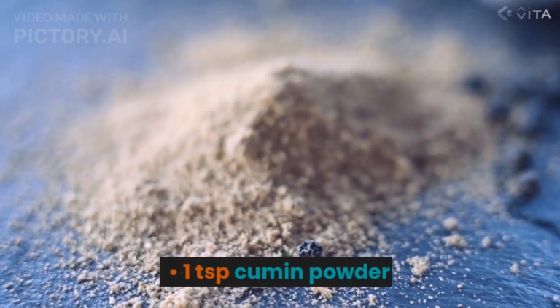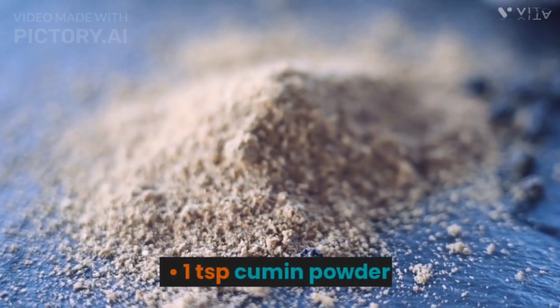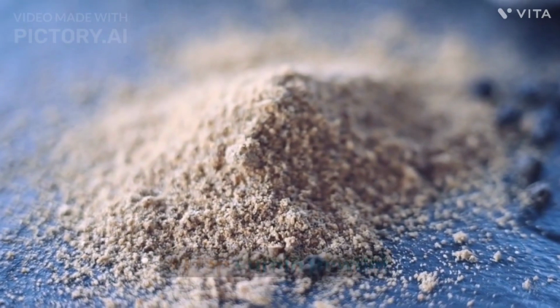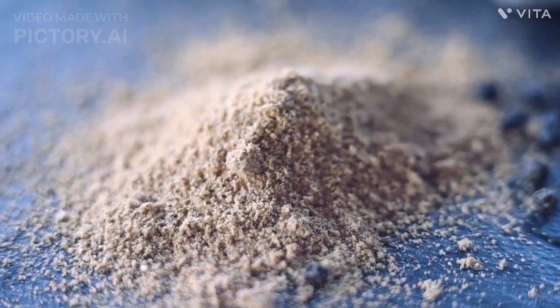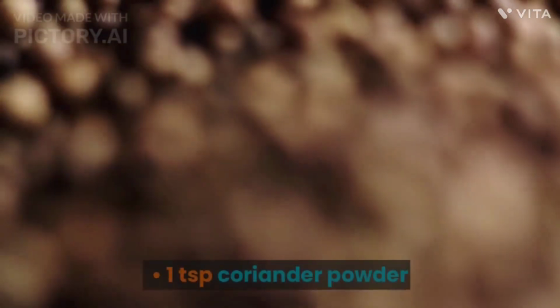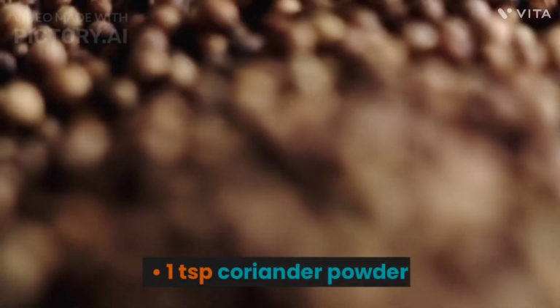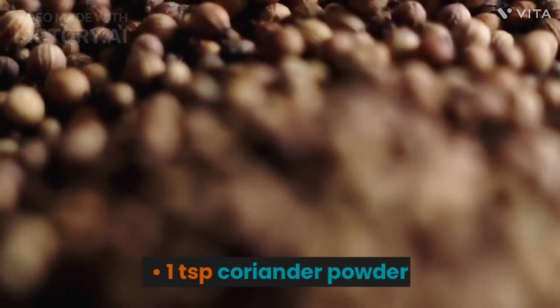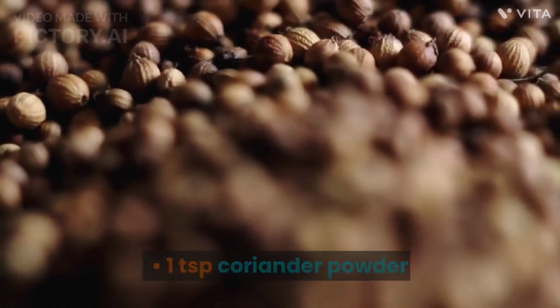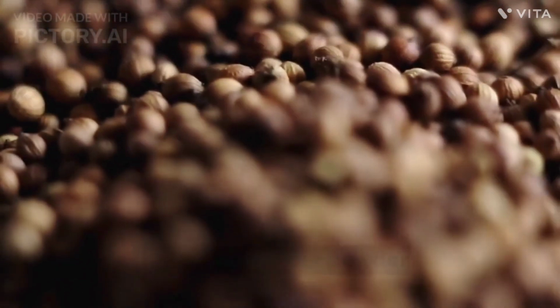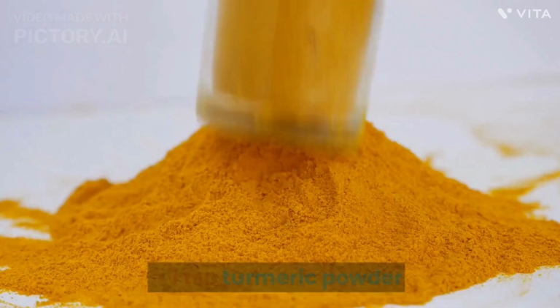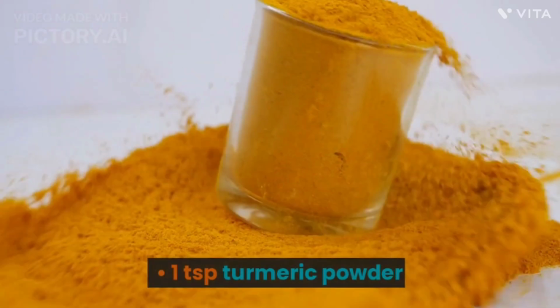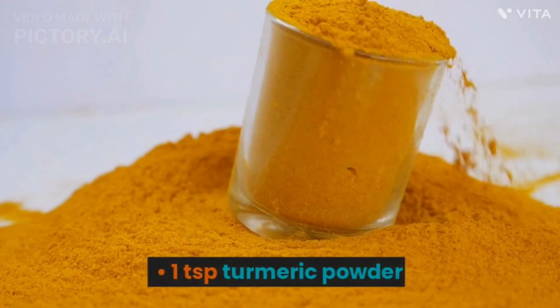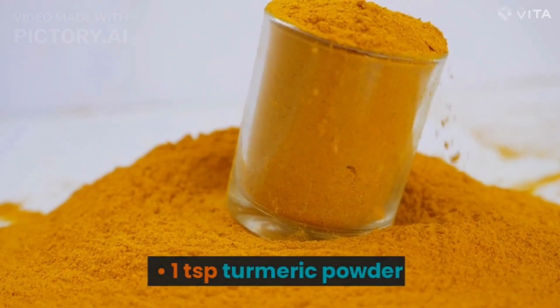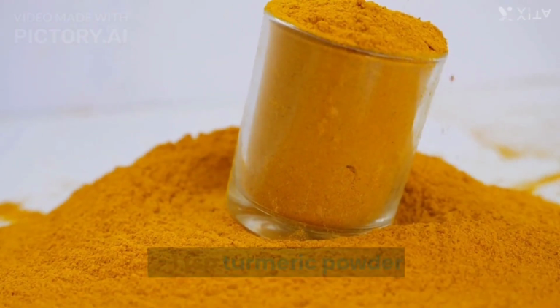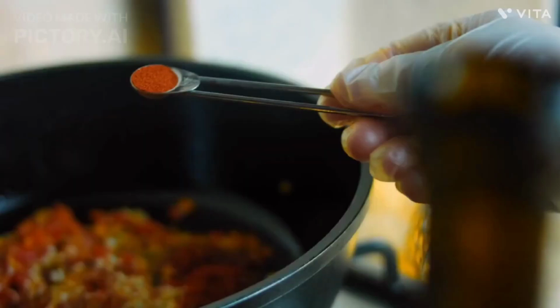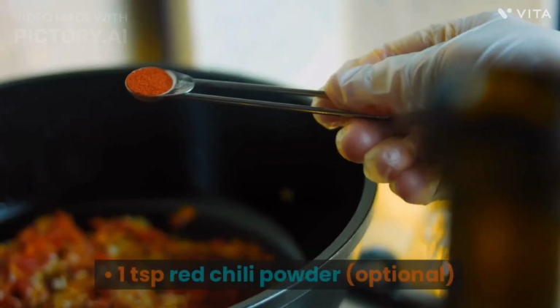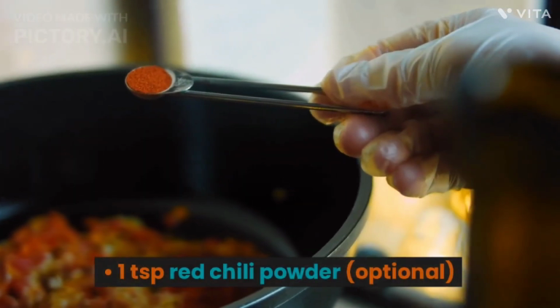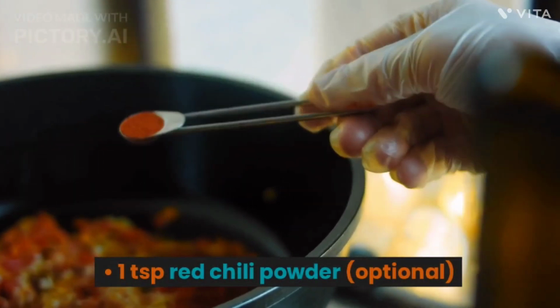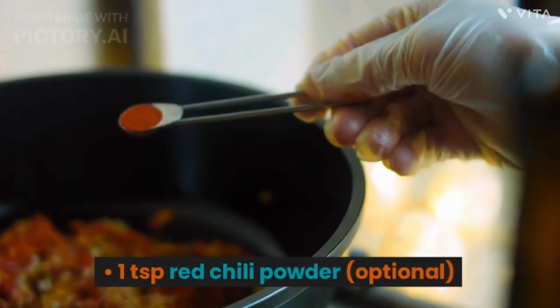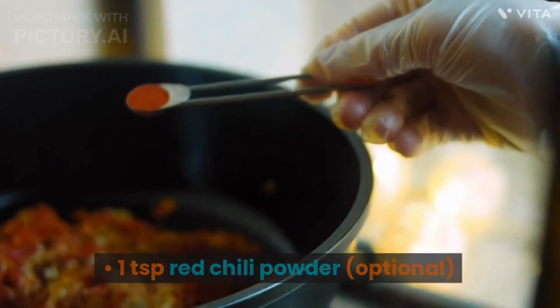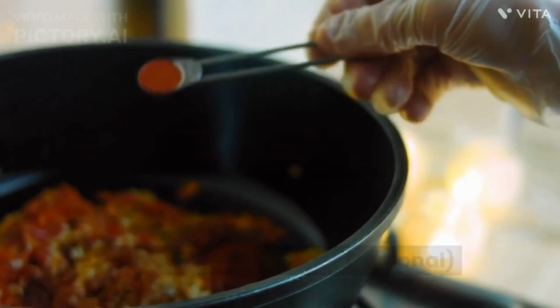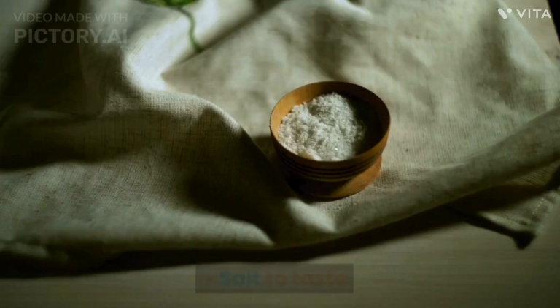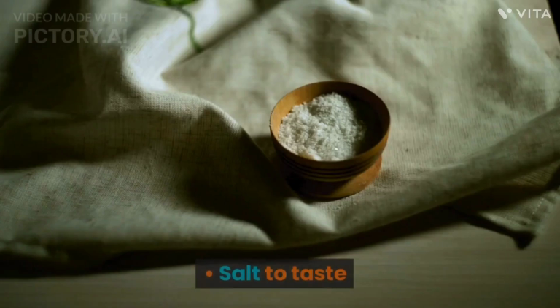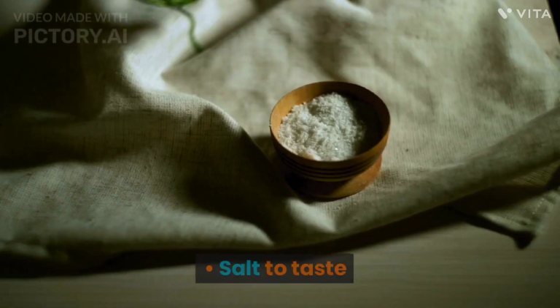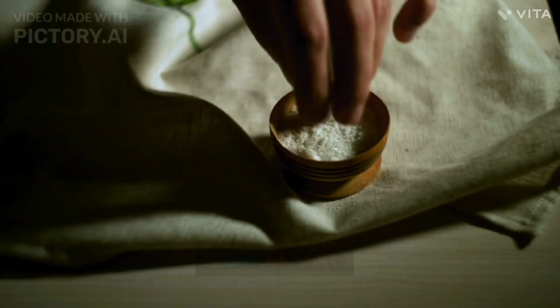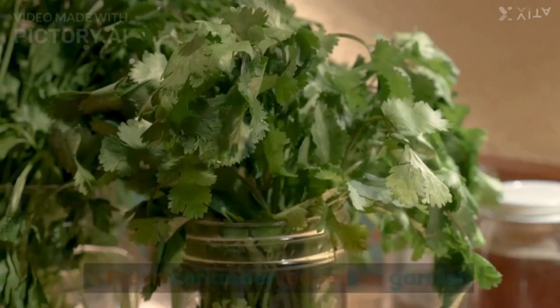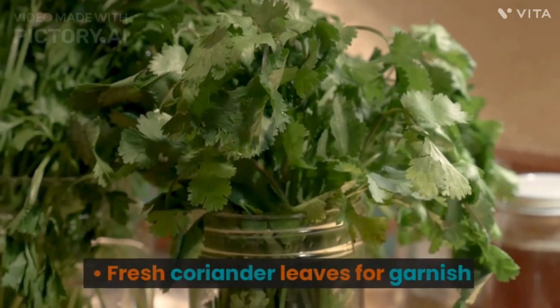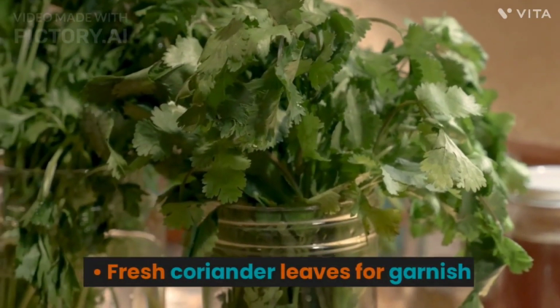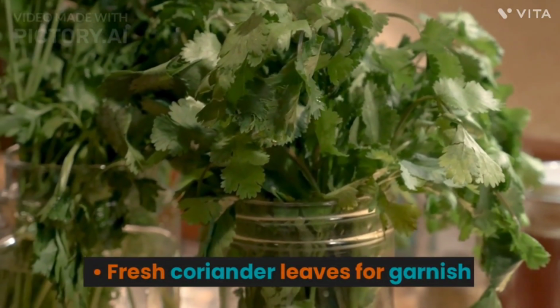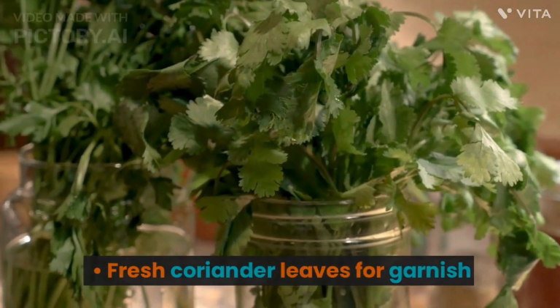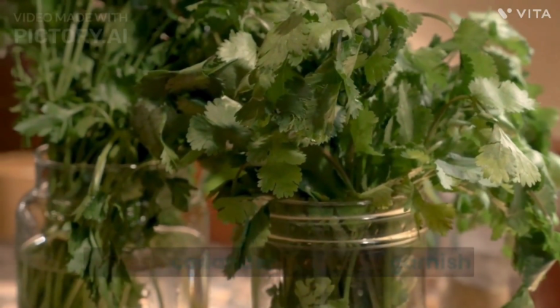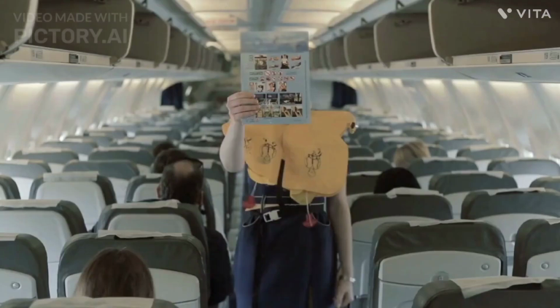1 teaspoon cumin powder. 1 teaspoon coriander powder. 1 teaspoon turmeric powder. 1 teaspoon red chili powder, optional. Salt to taste. Fresh coriander leaves for garnish.